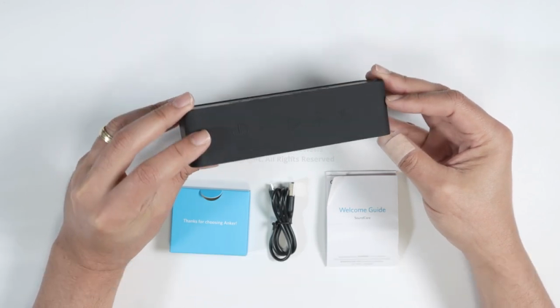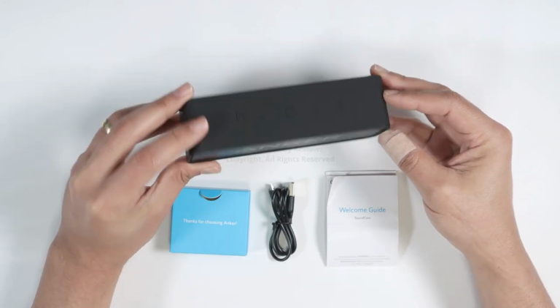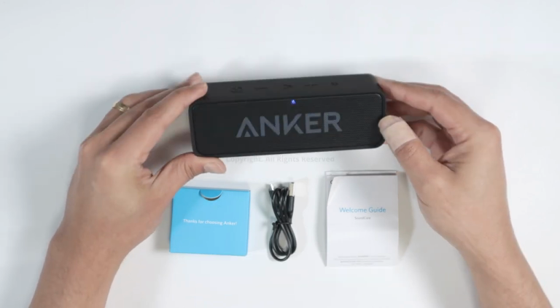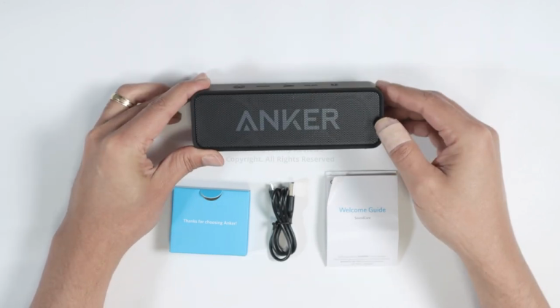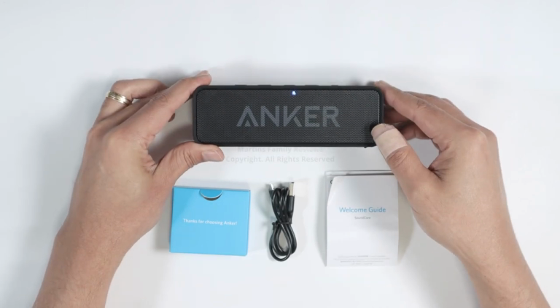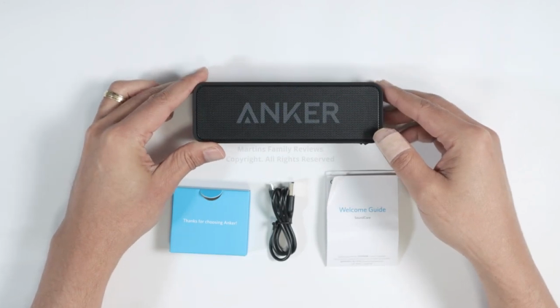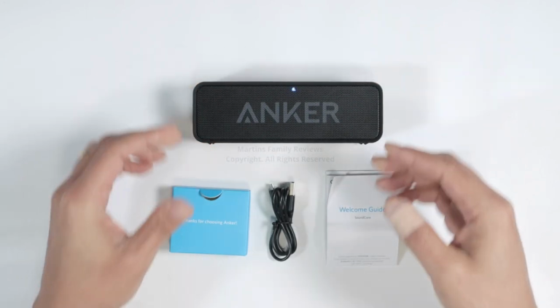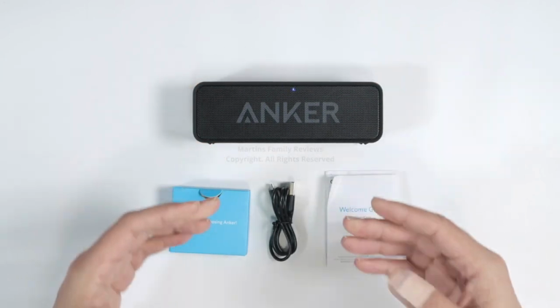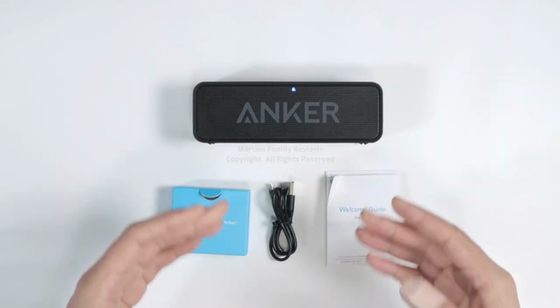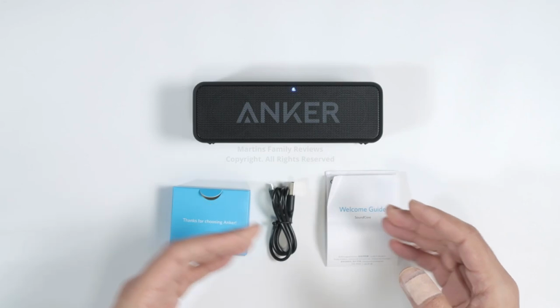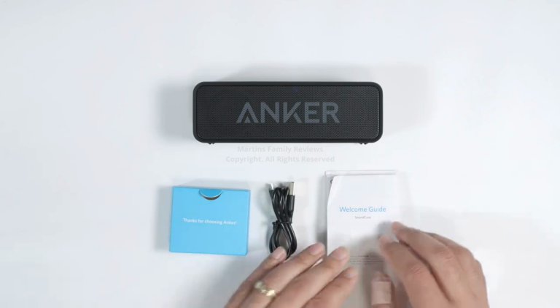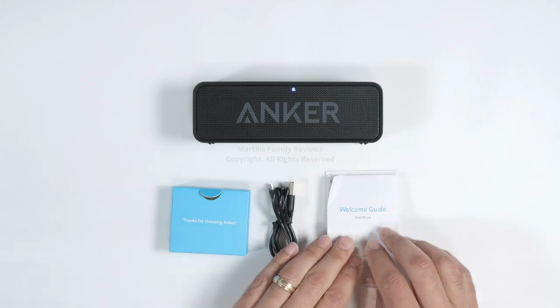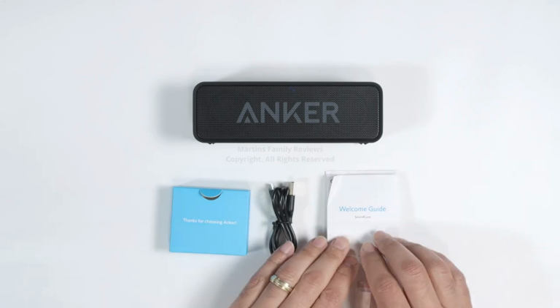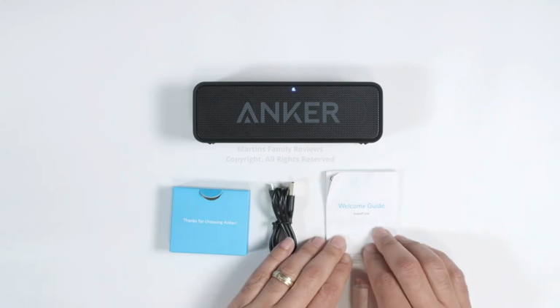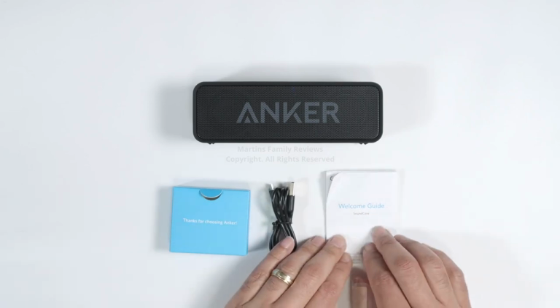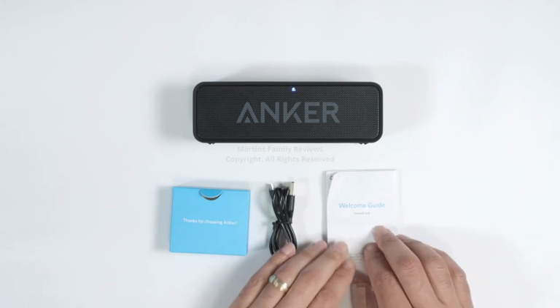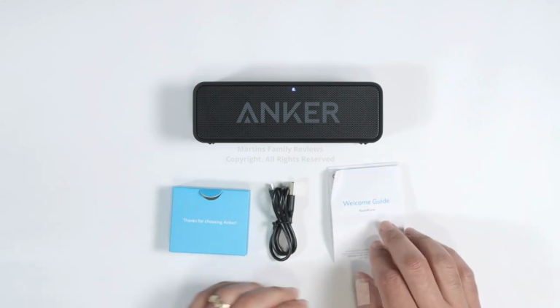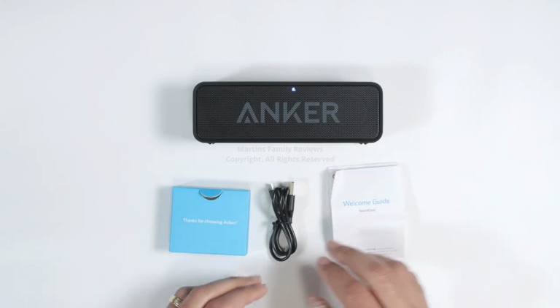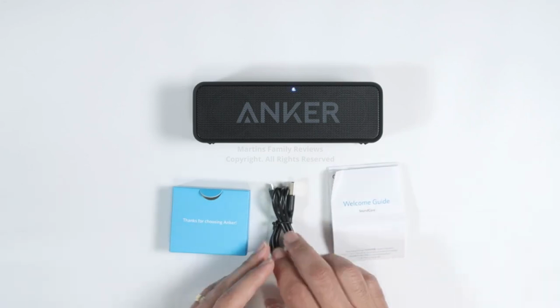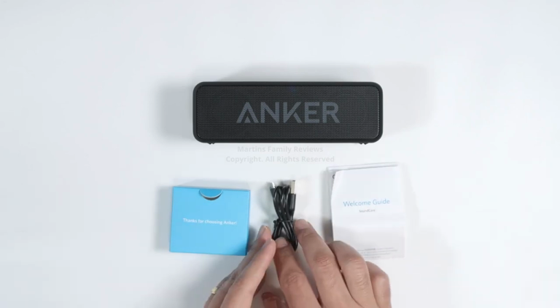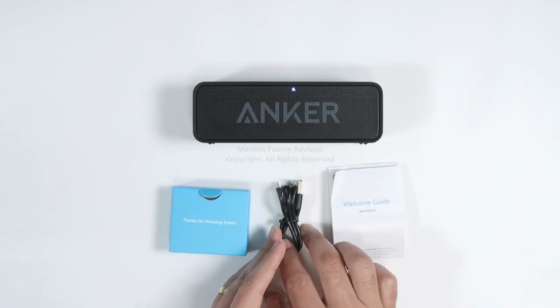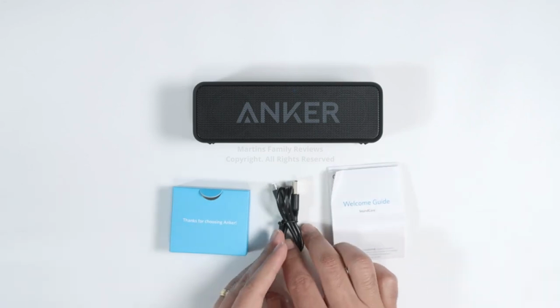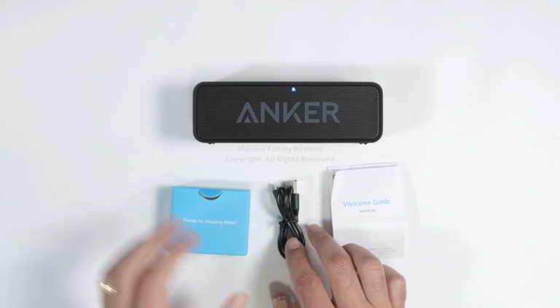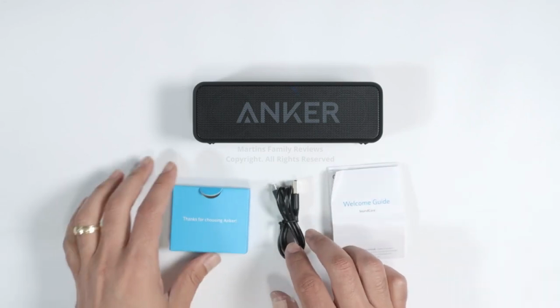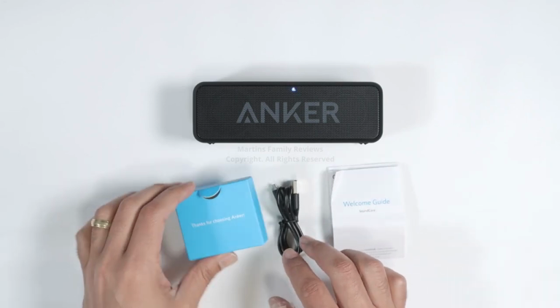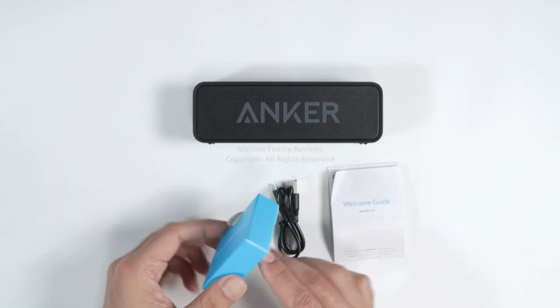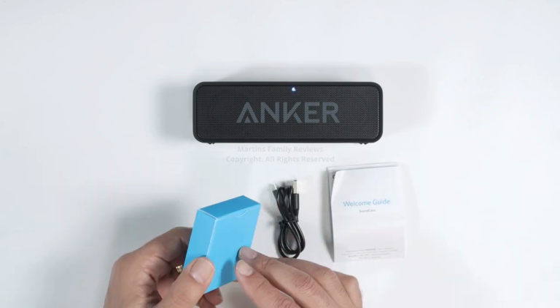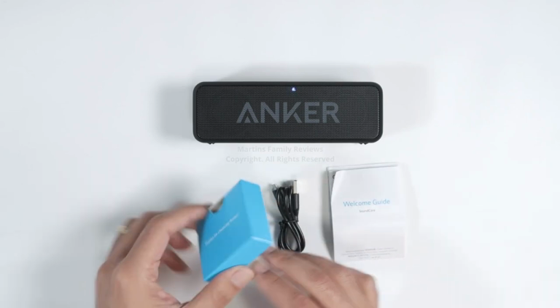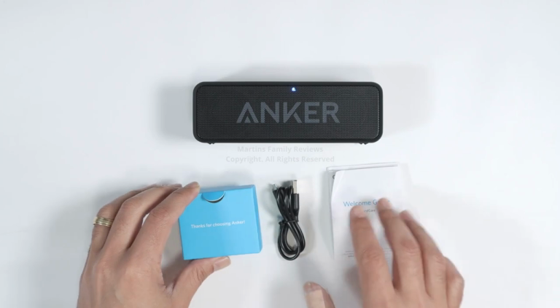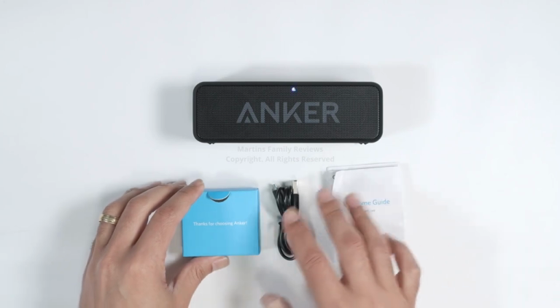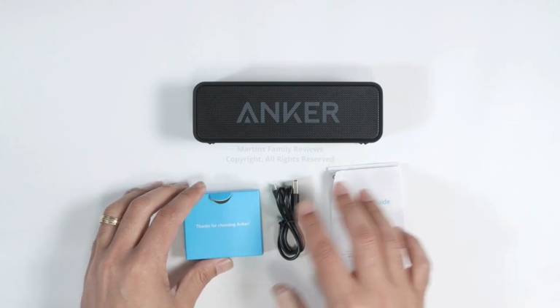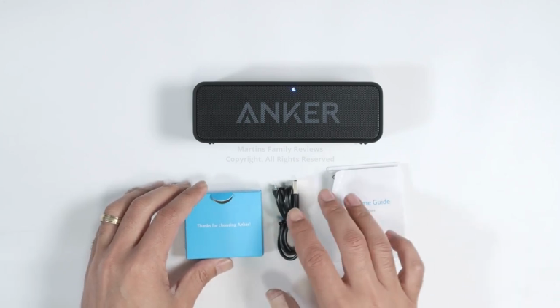That's what comes in the box. You have a welcome guide, you have the cable so you can charge. This is just the box that brings everything.